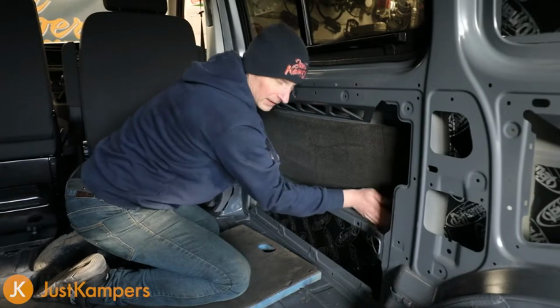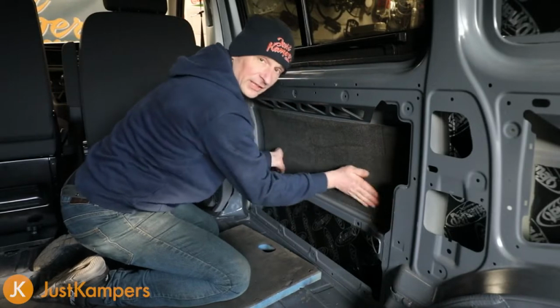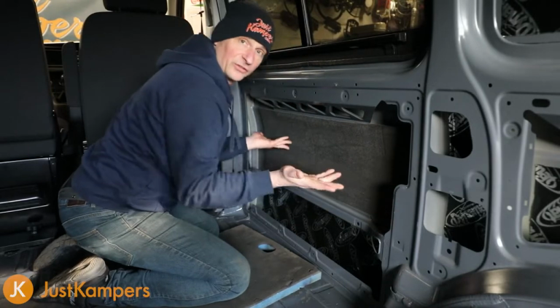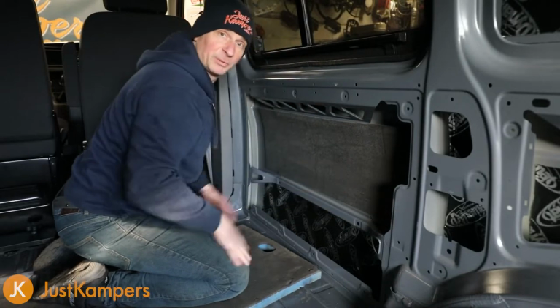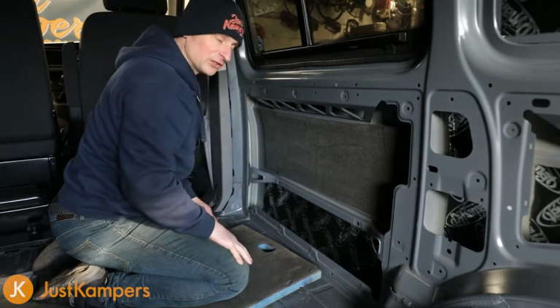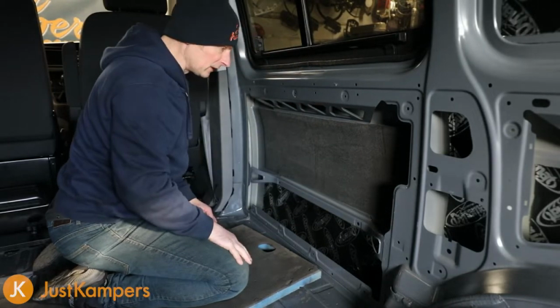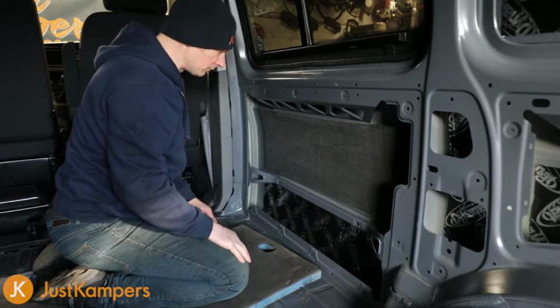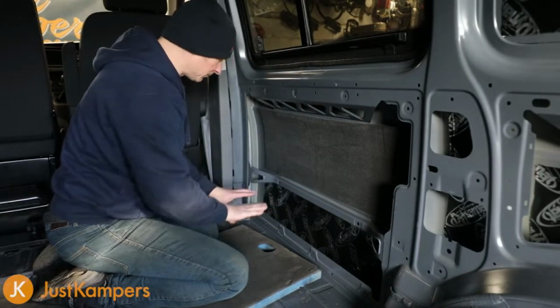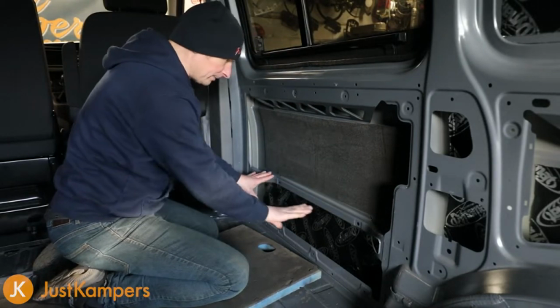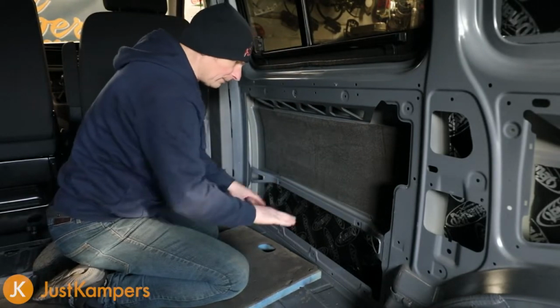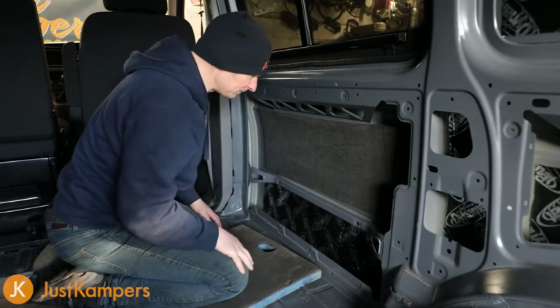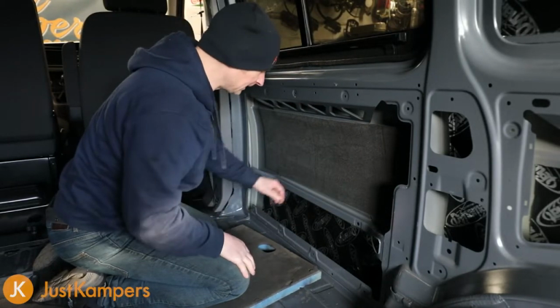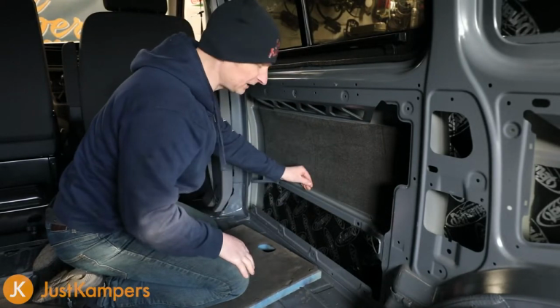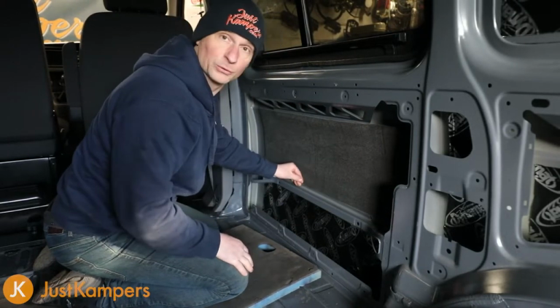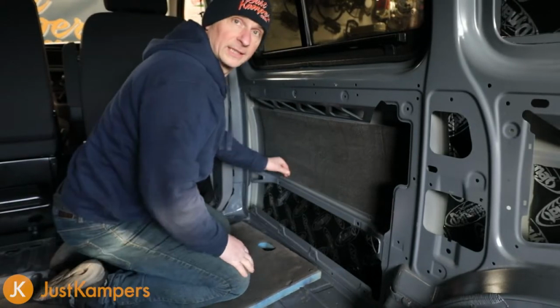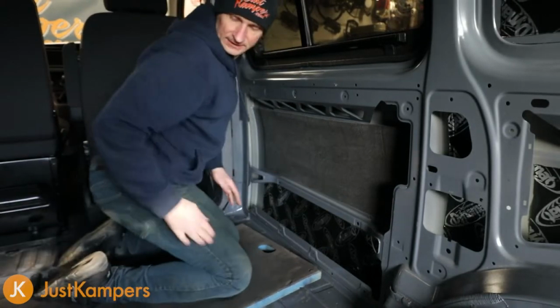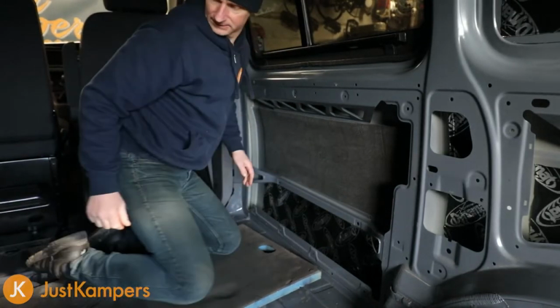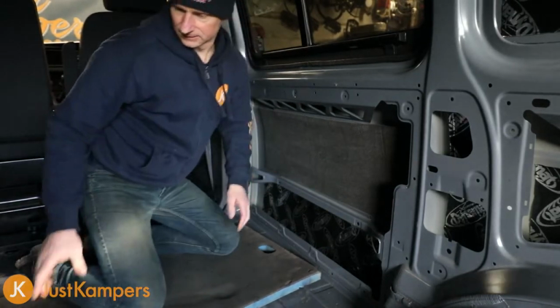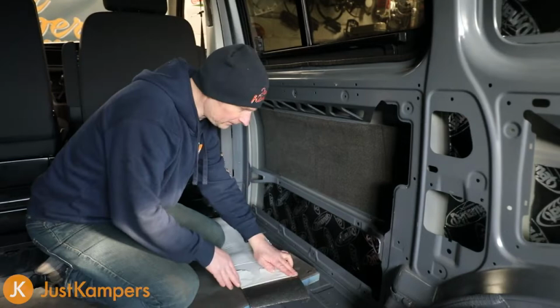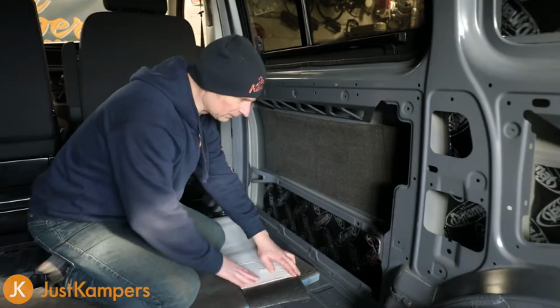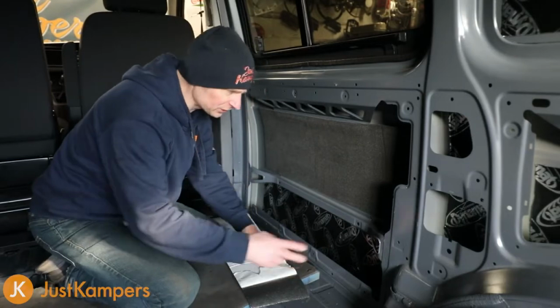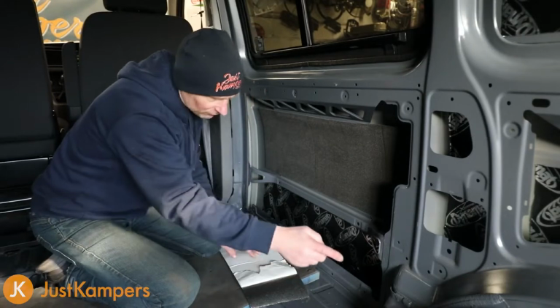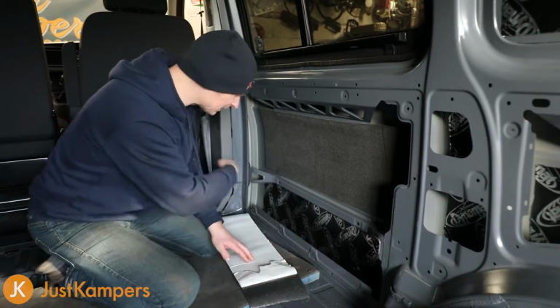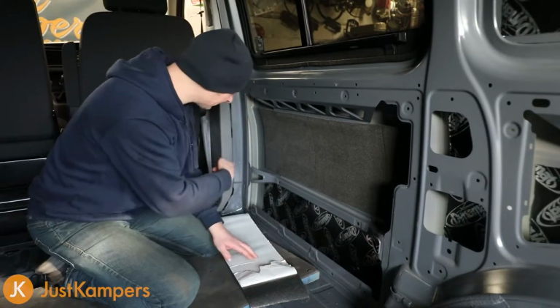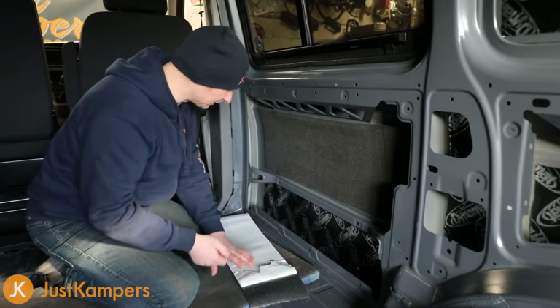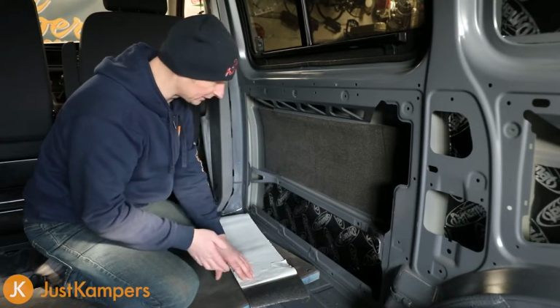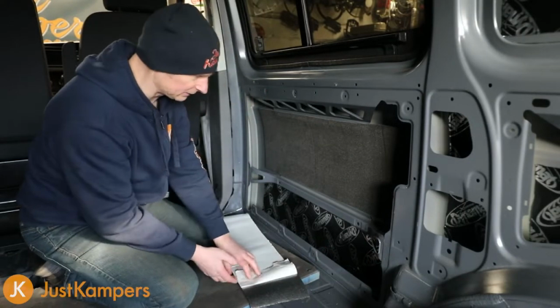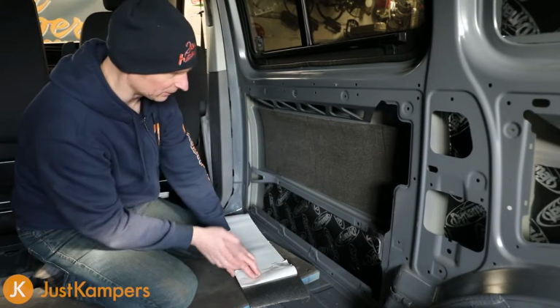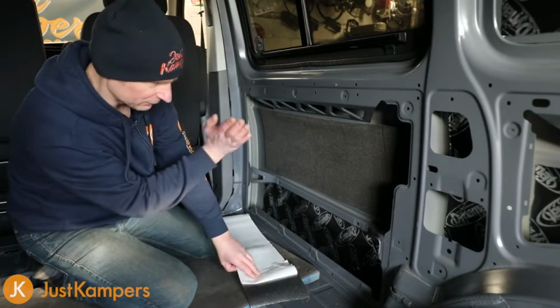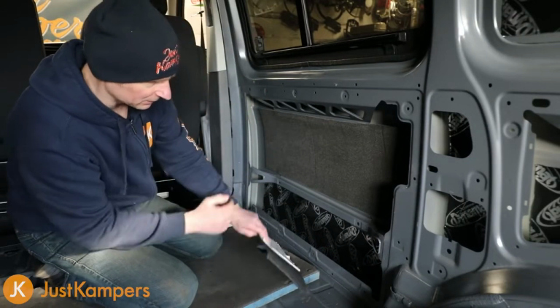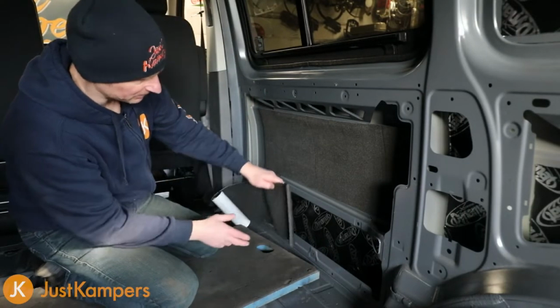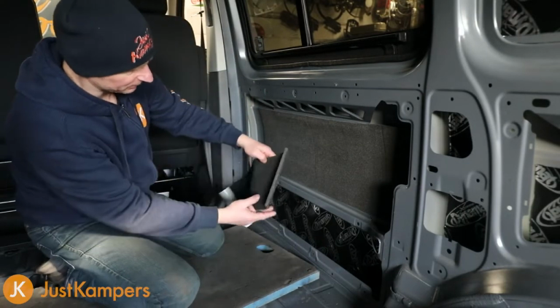That's it, that's the first piece of Dynaliner on. We put the bit on the bottom and that's all done. We're going to start right to left on this side because we haven't got enough room to go top to bottom.